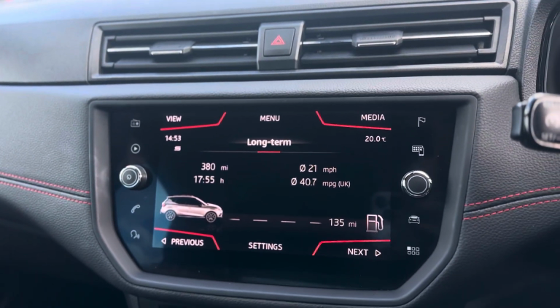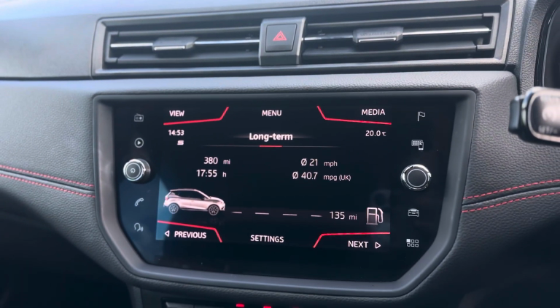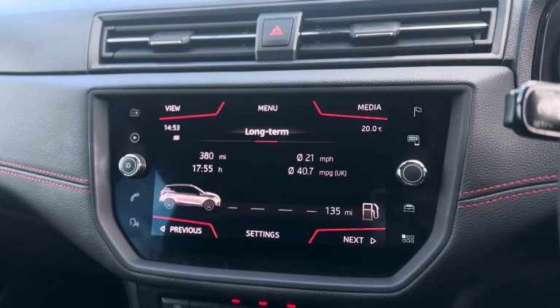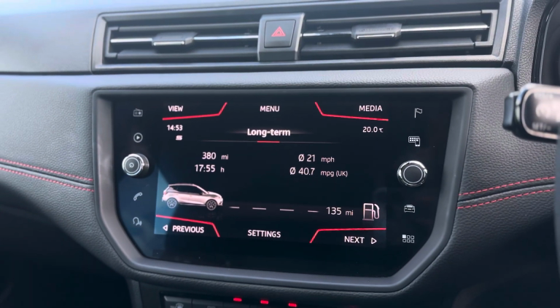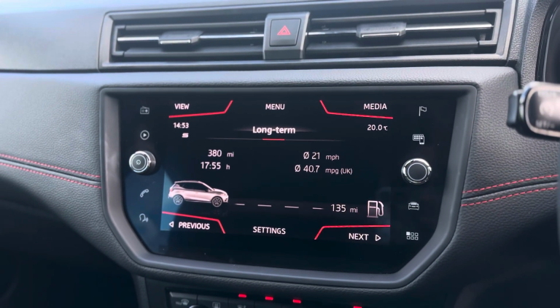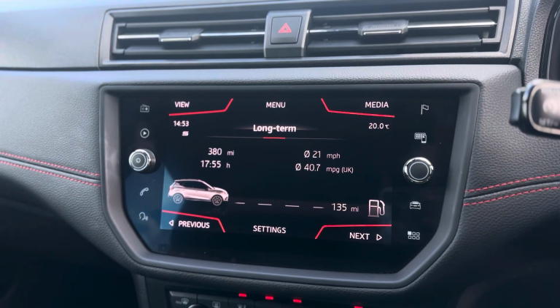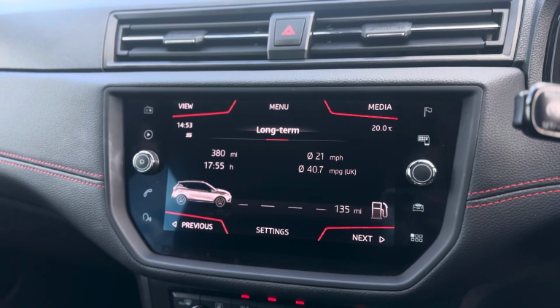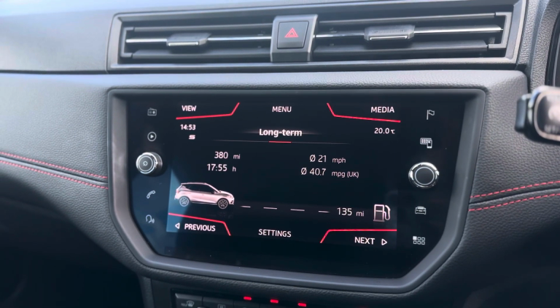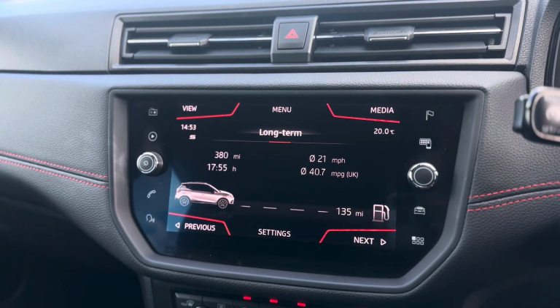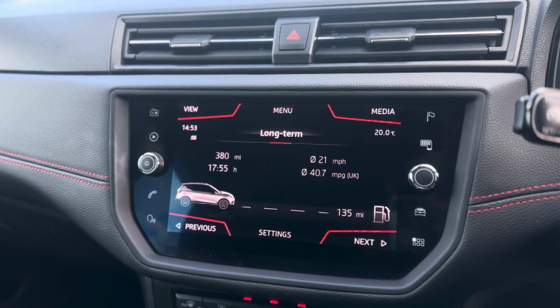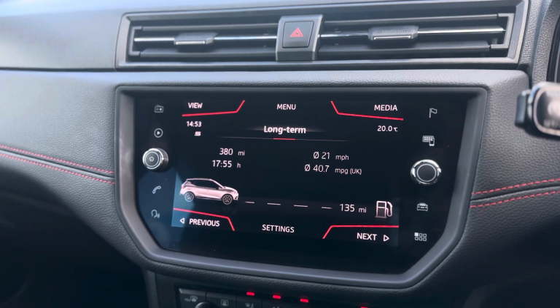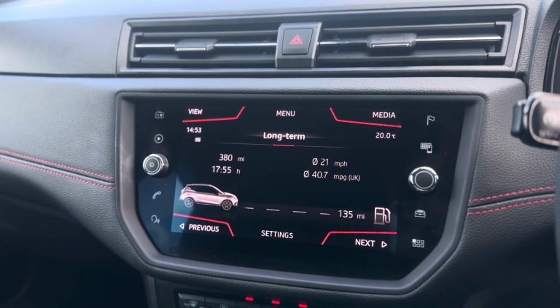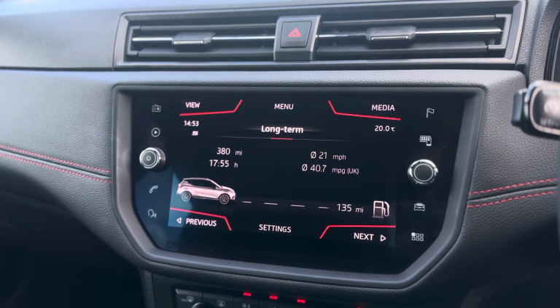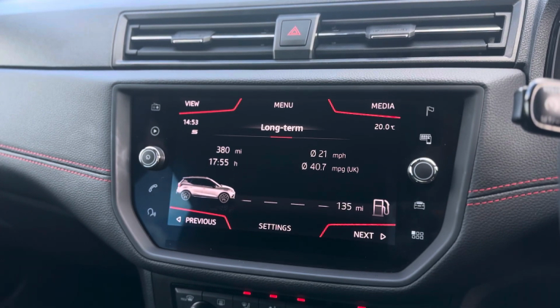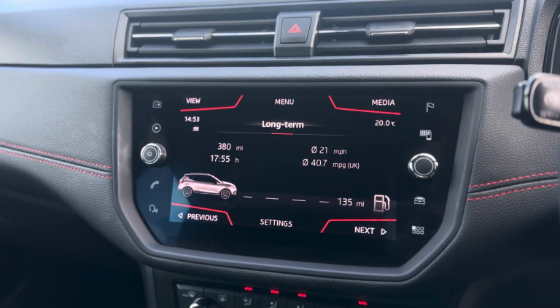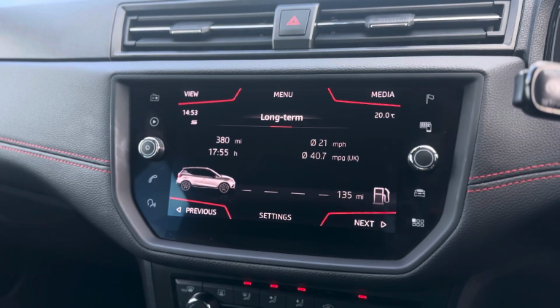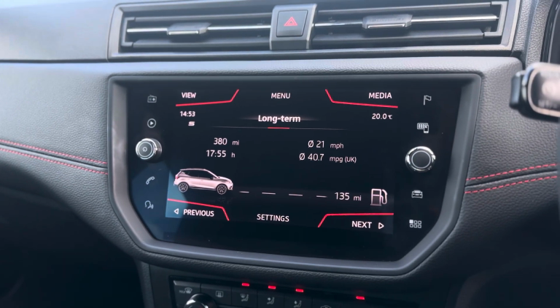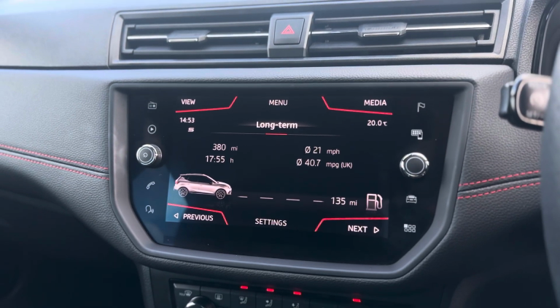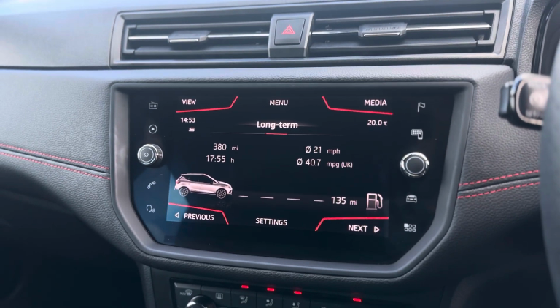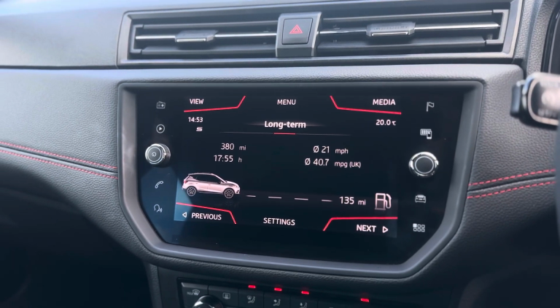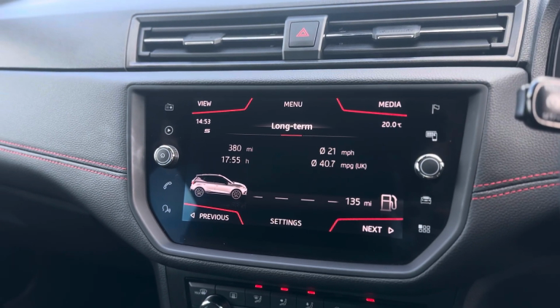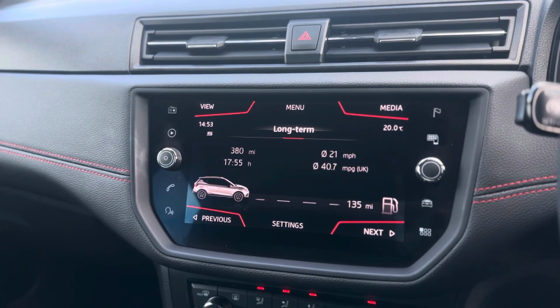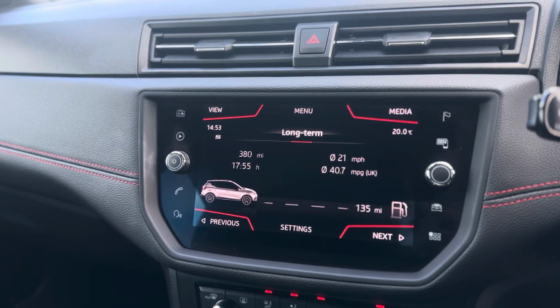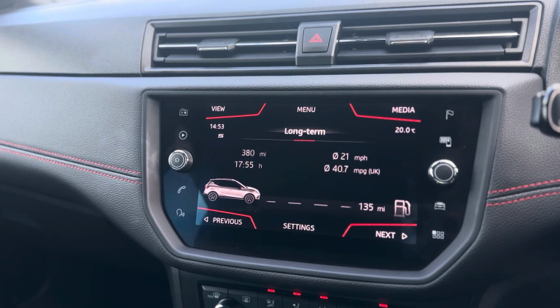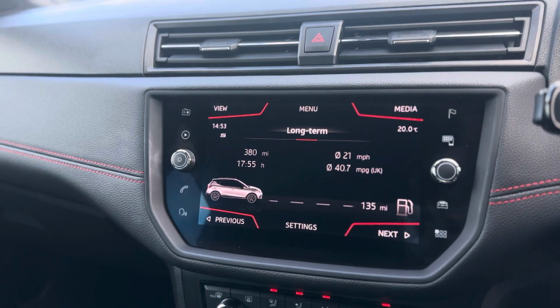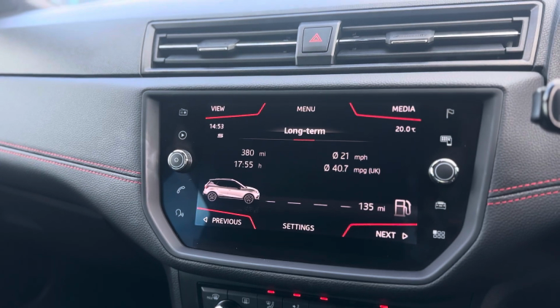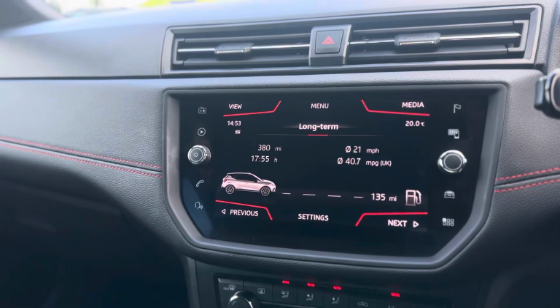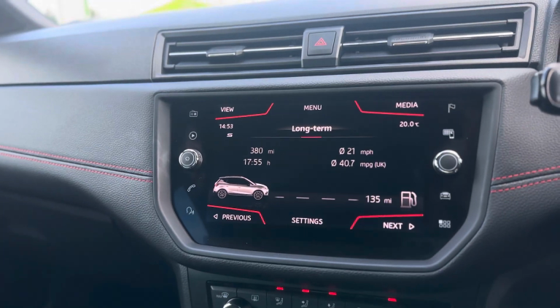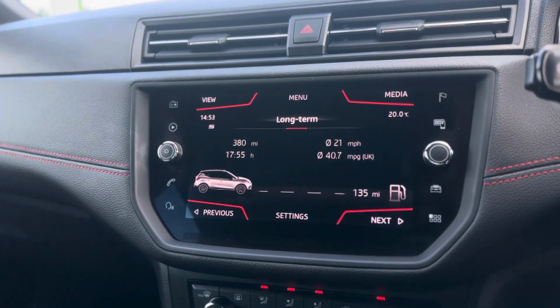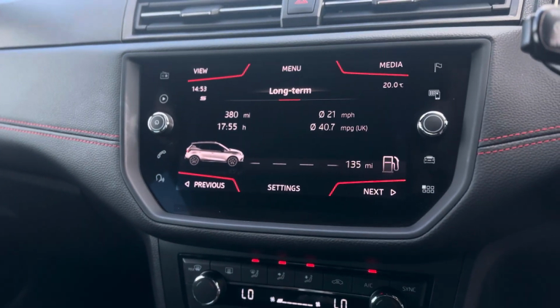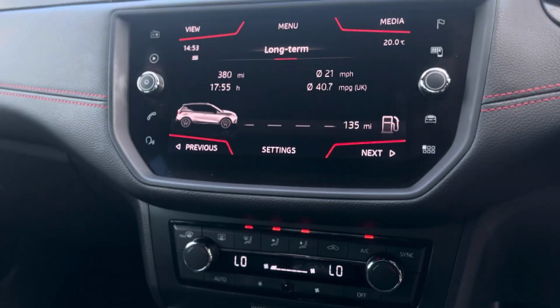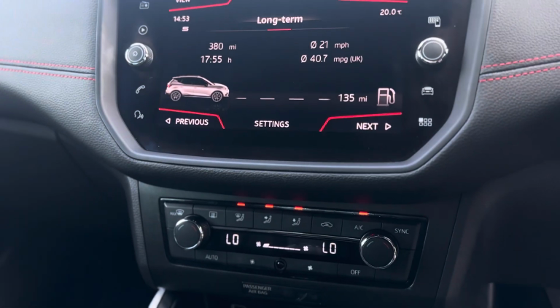The nice clear display comes with DAB radio as standard, as well as Bluetooth connectivity and sat nav as standard. You can also connect your phone via full link to Apple CarPlay and Android Auto, which will give you Apple Maps and Google Maps.